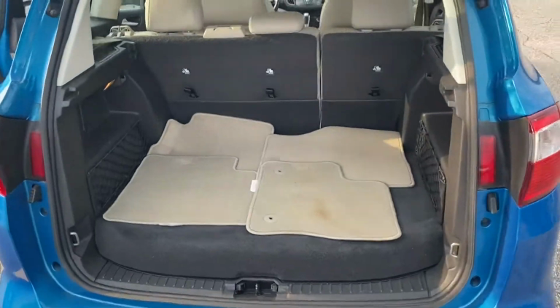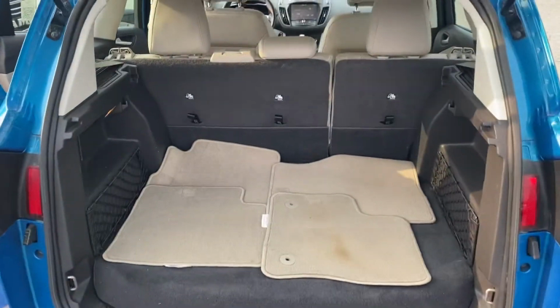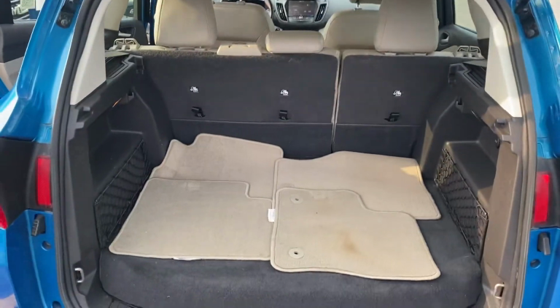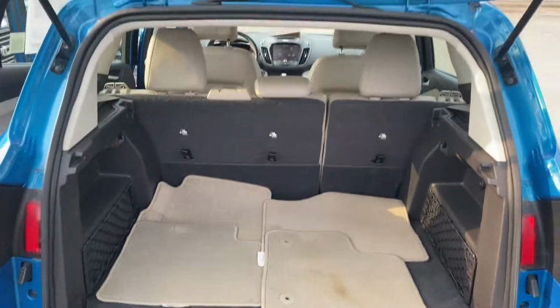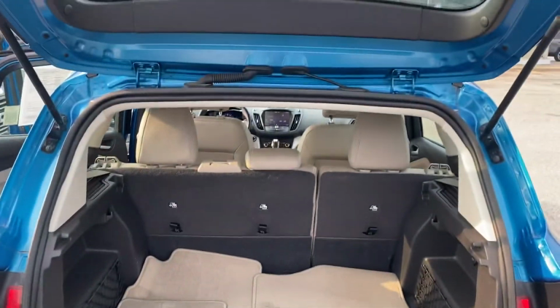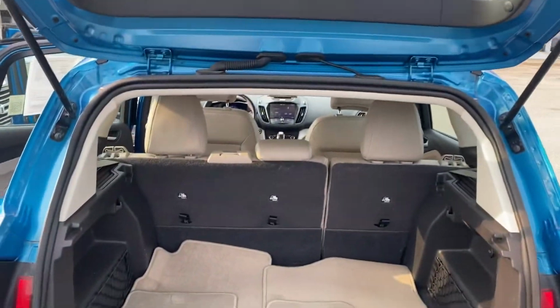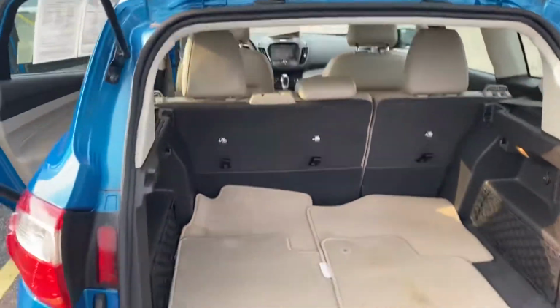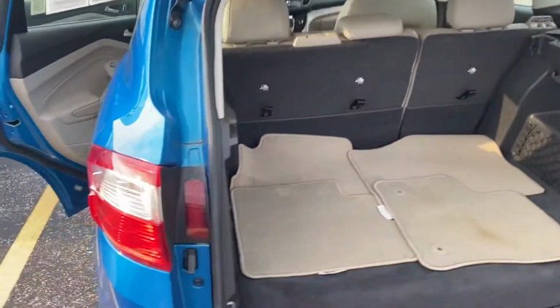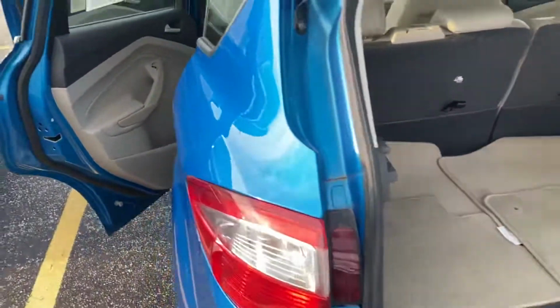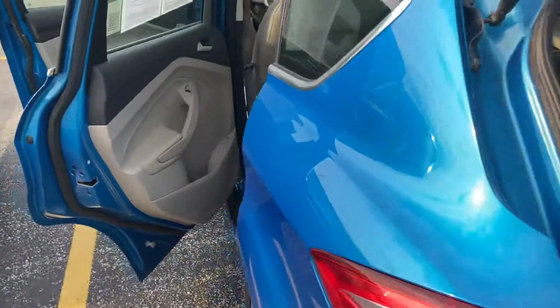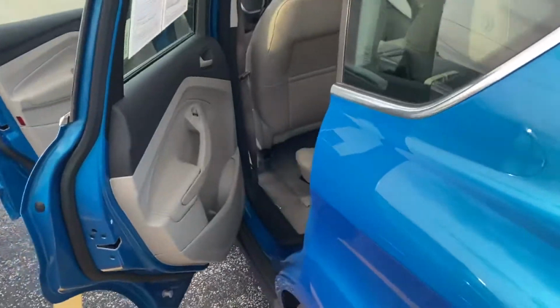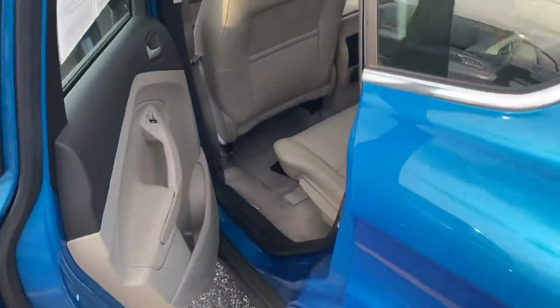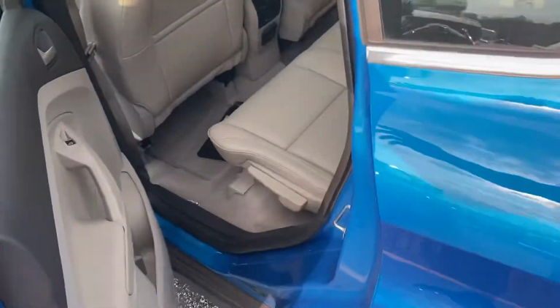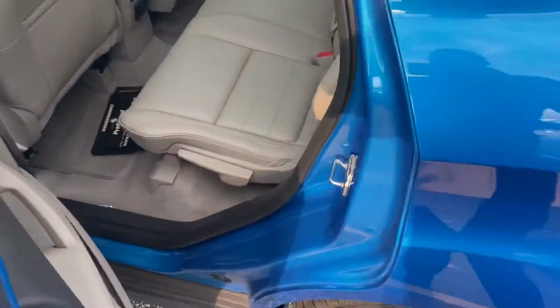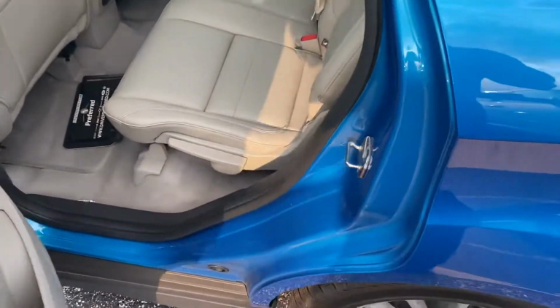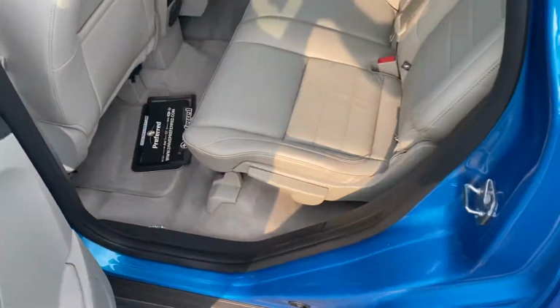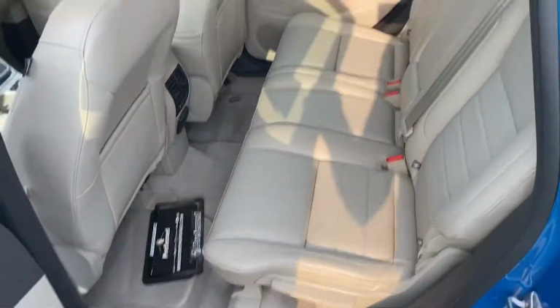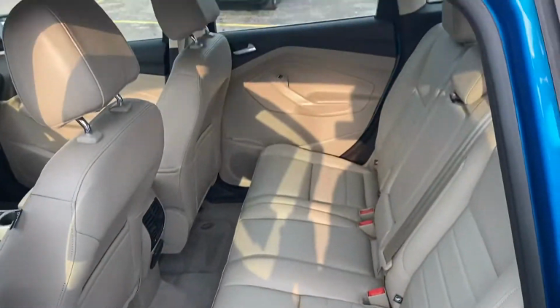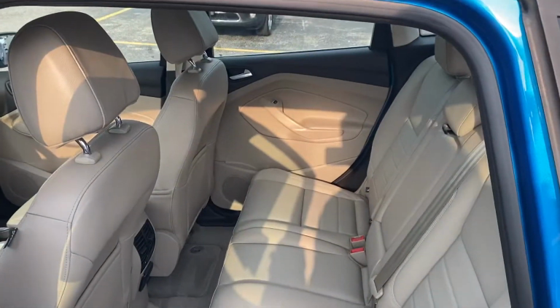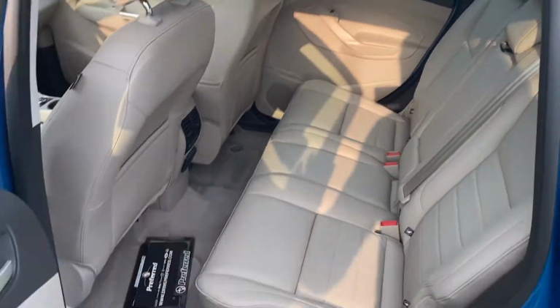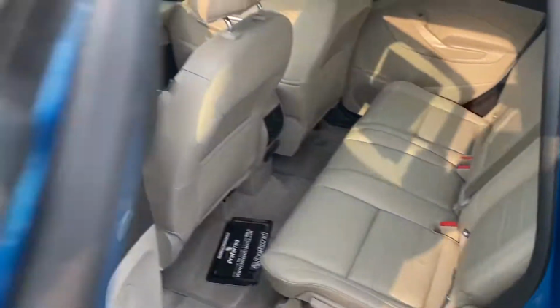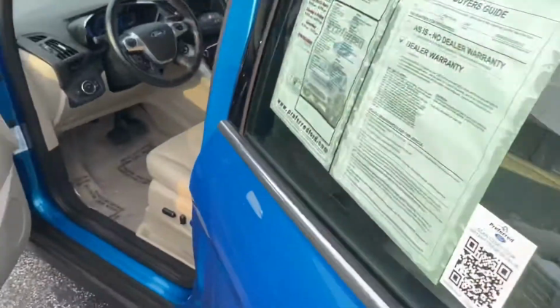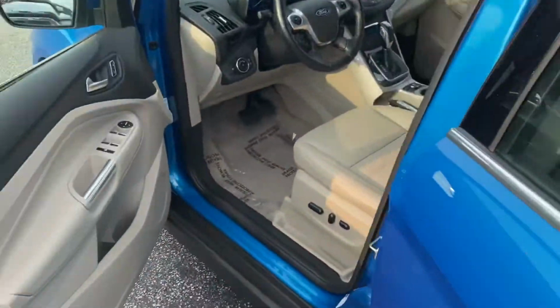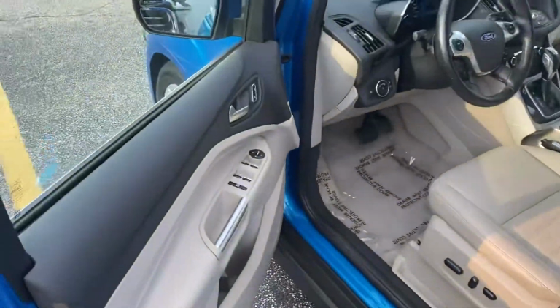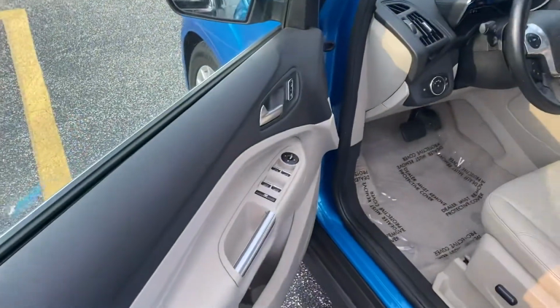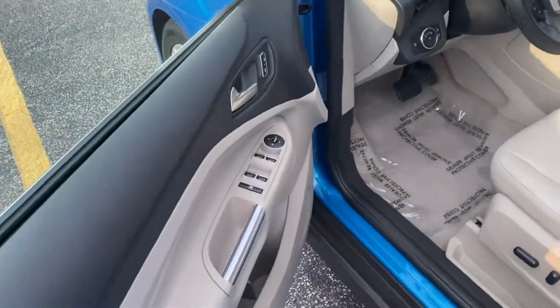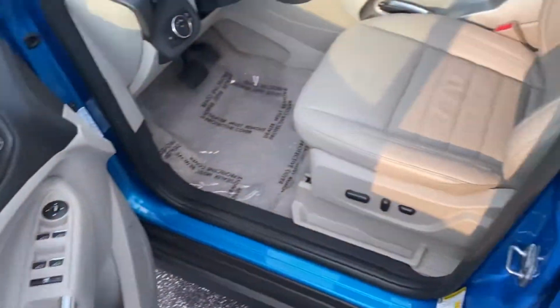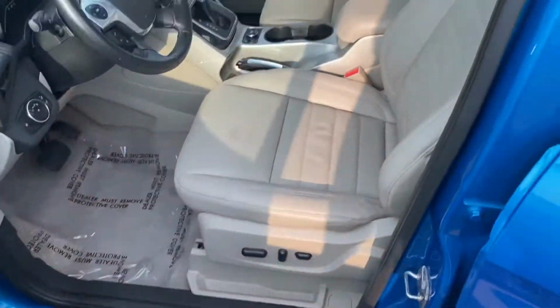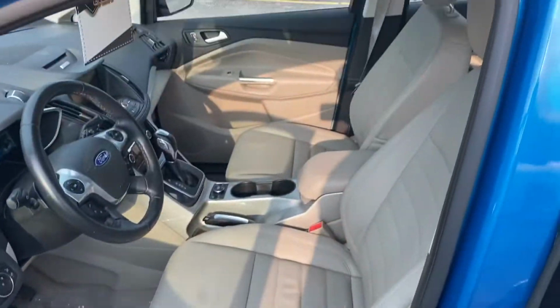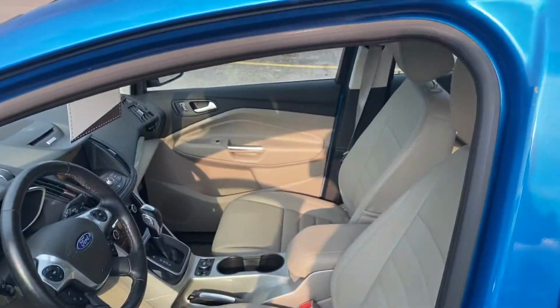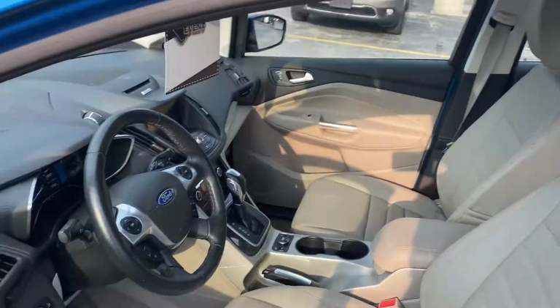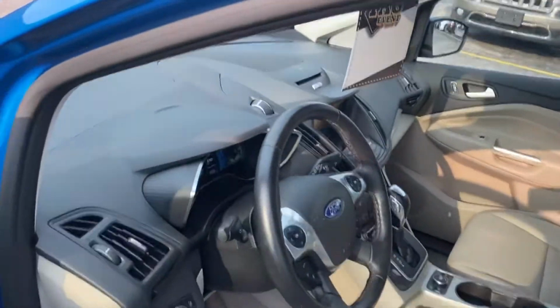...that there's plenty of cargo space here, and those seats do fold down for additional storage. We got the contrasting tan interior — she's wrapped in leather — plenty of leg room, power windows, power locks, power seats. Let's take a step inside.